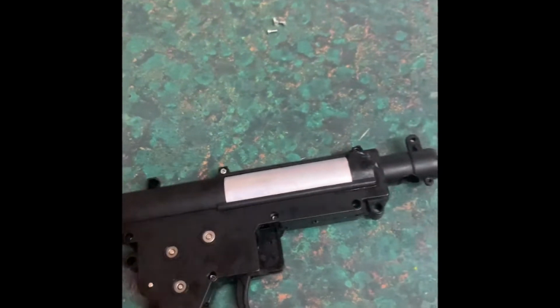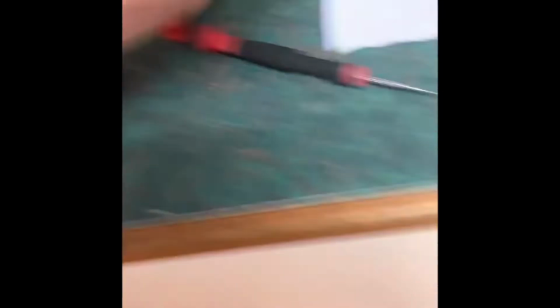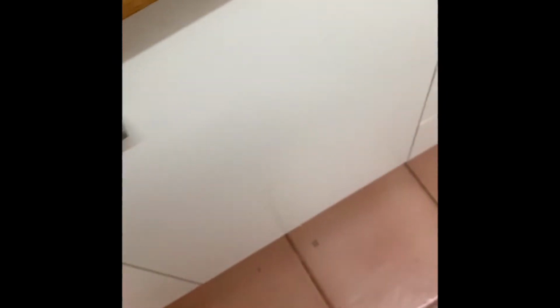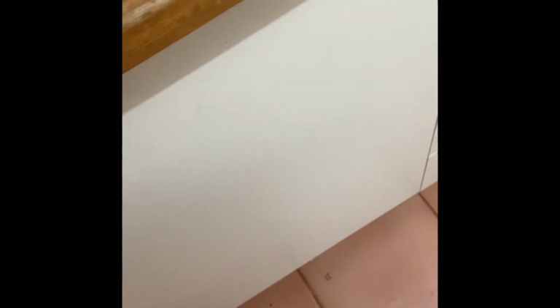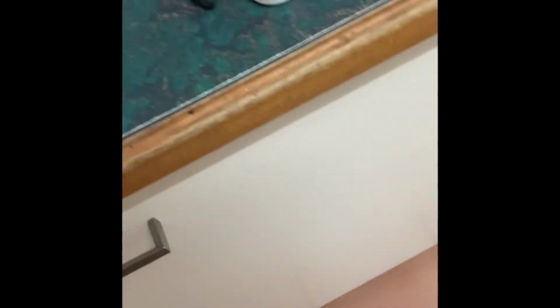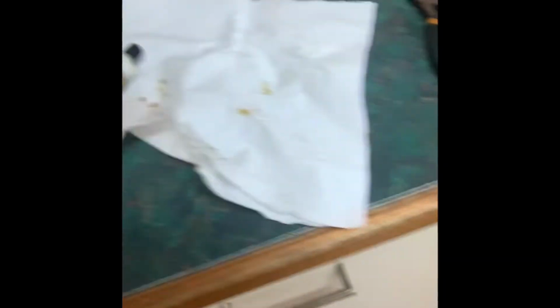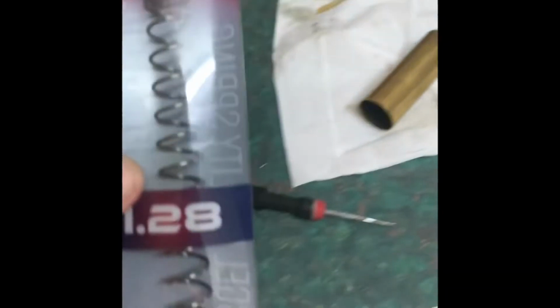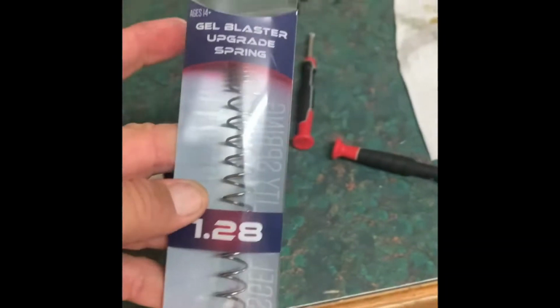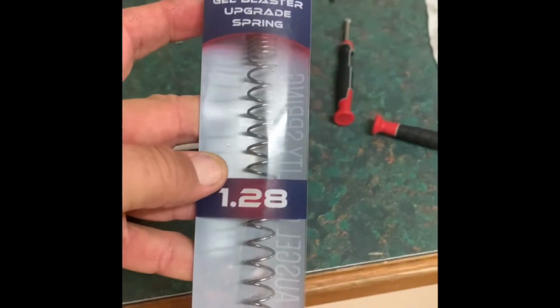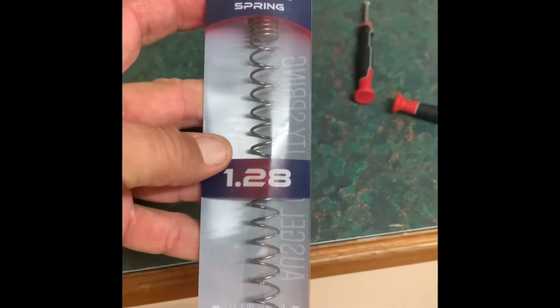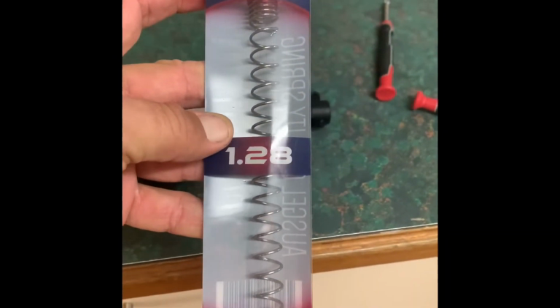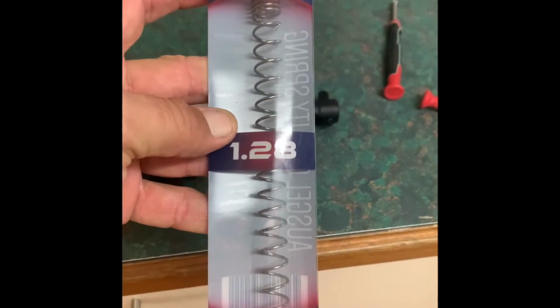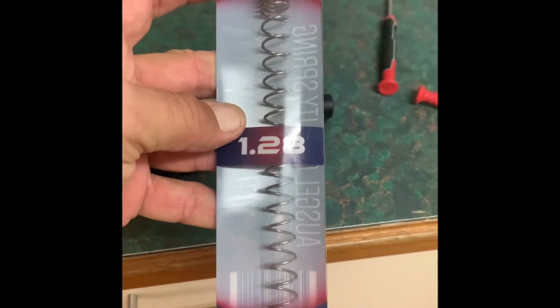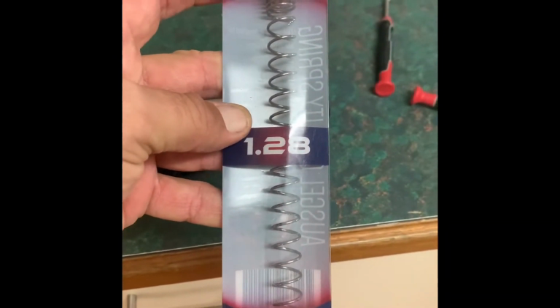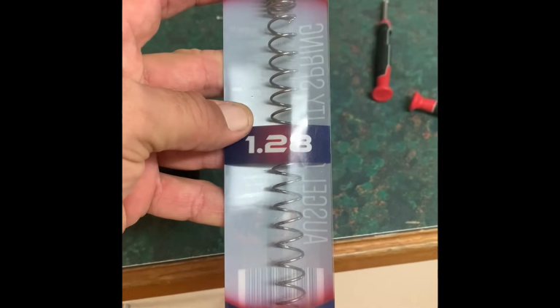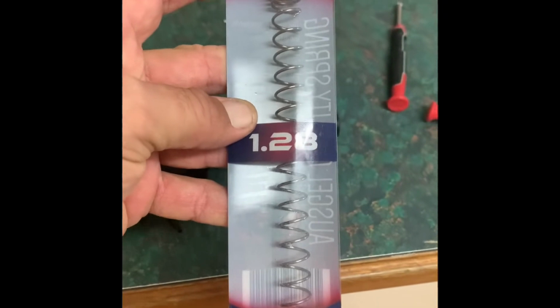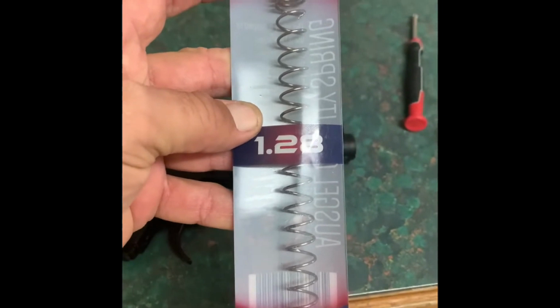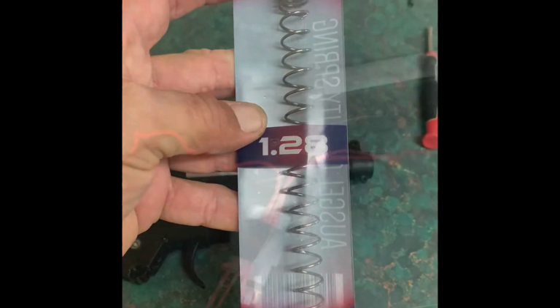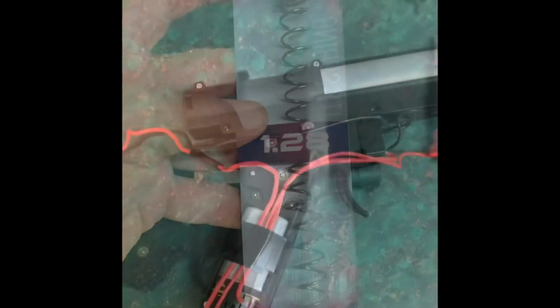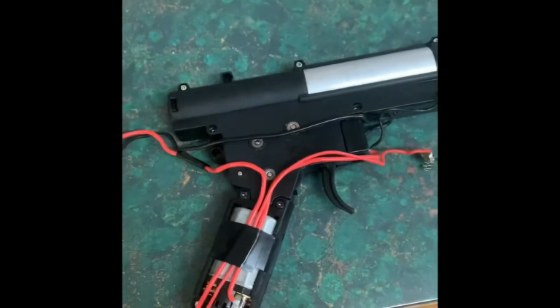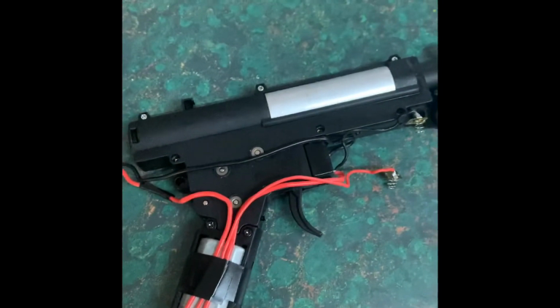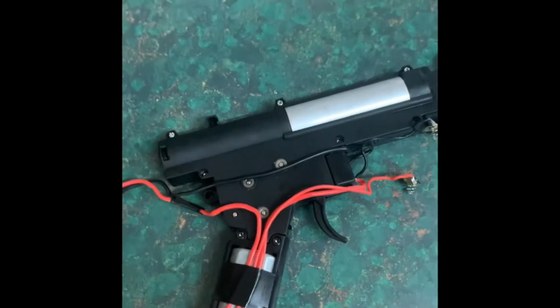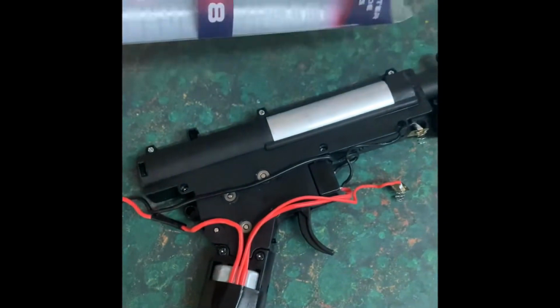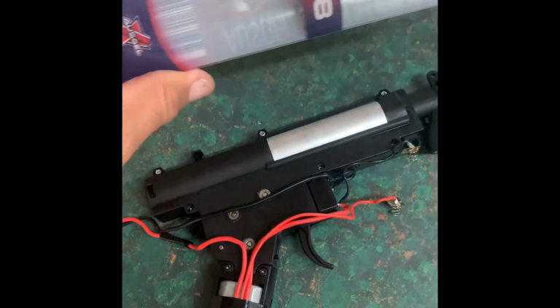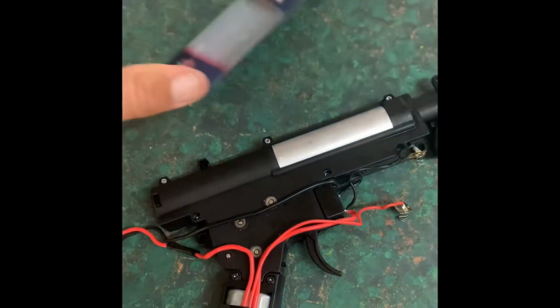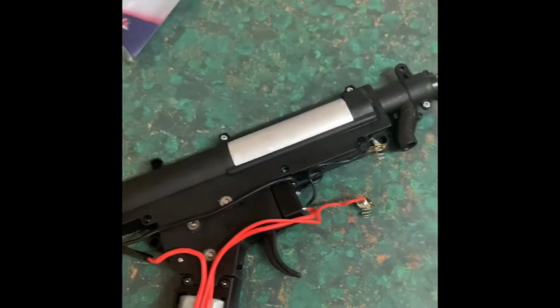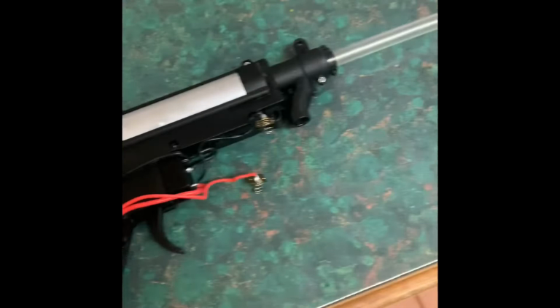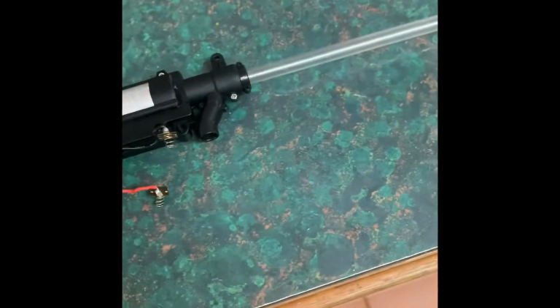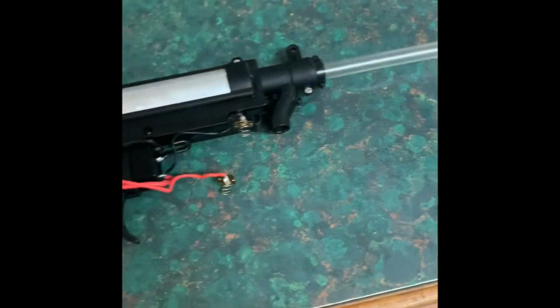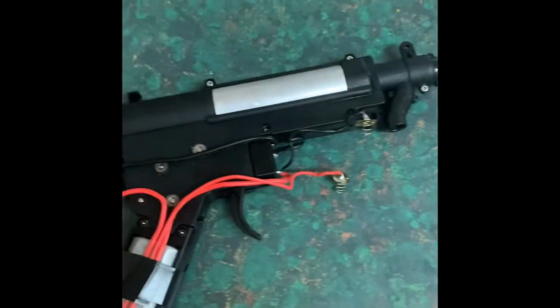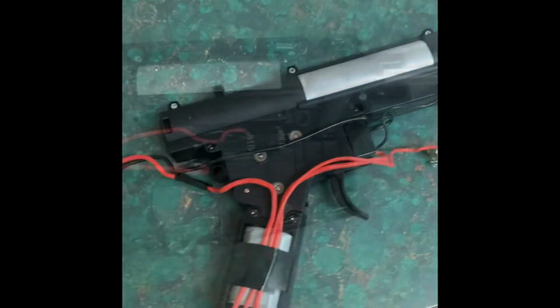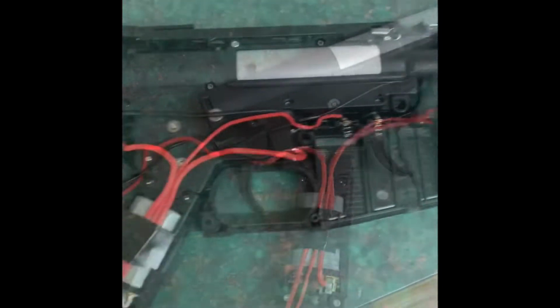Going in is going to be the Ozgel 1.28 unequal spring. Head is back on, spring is in, ready to go back in.